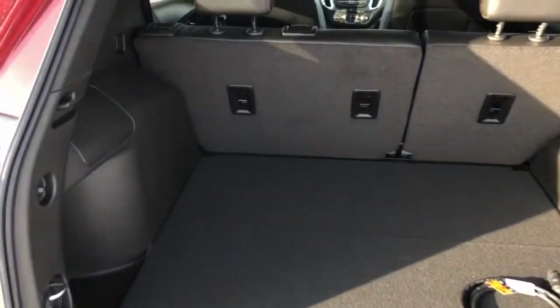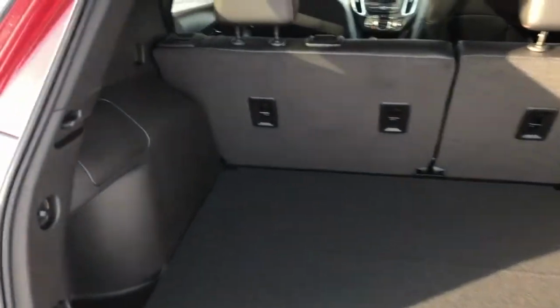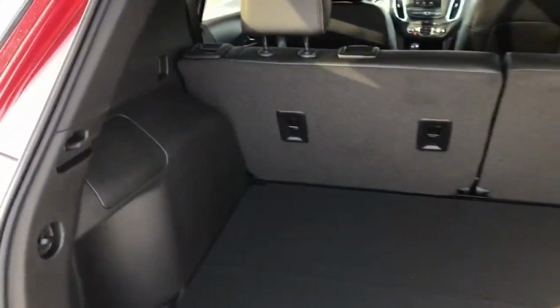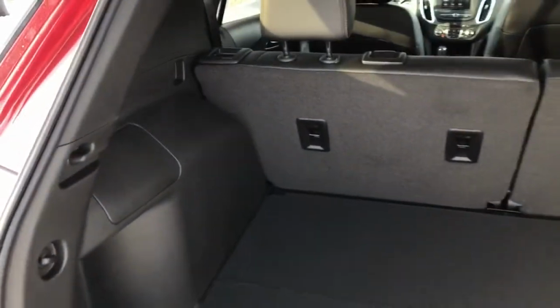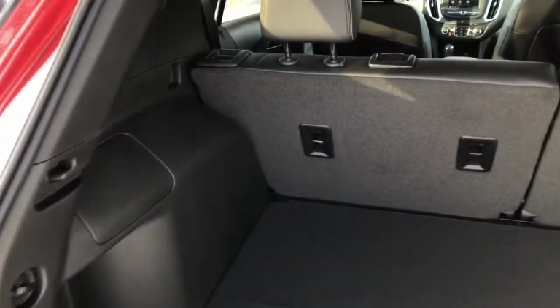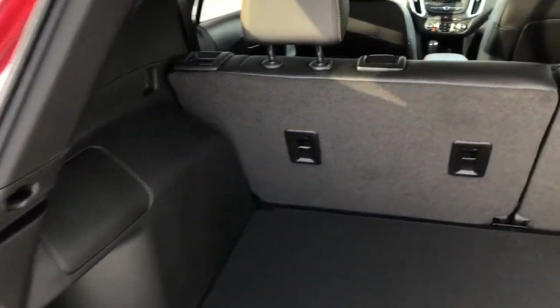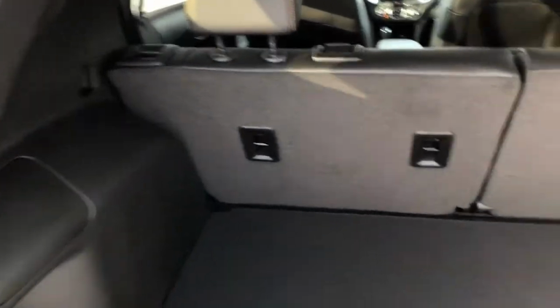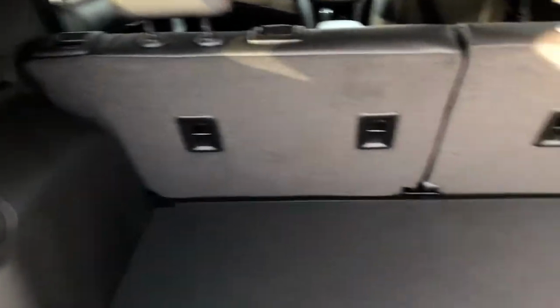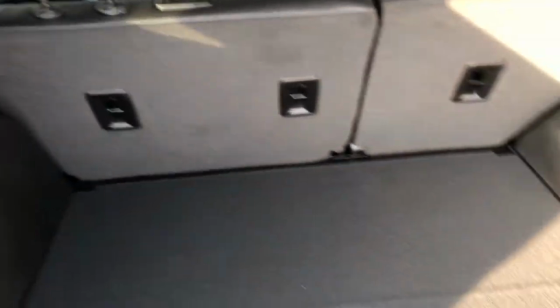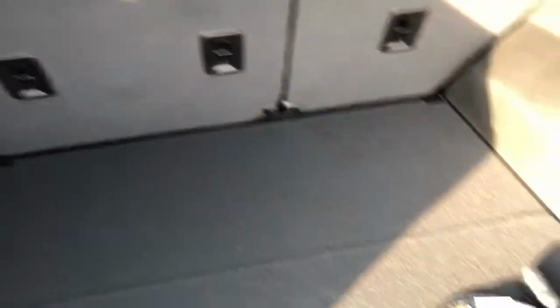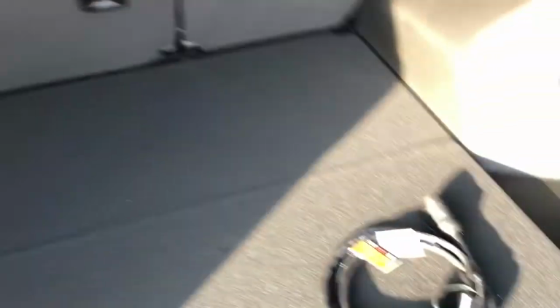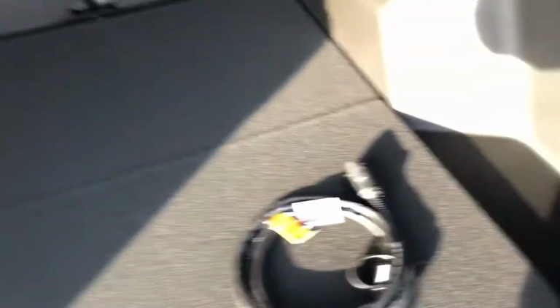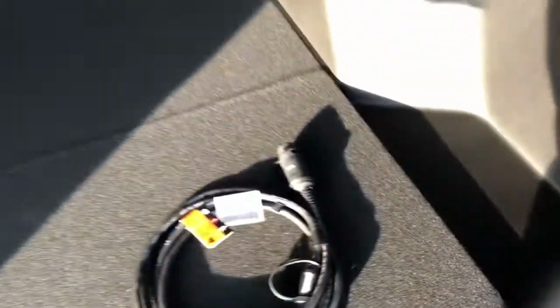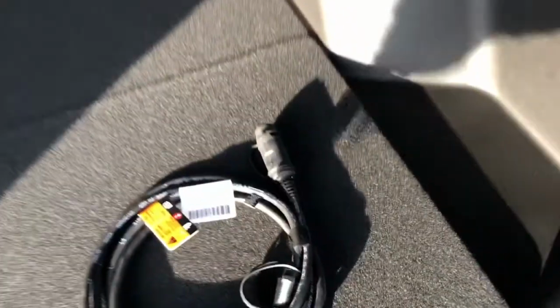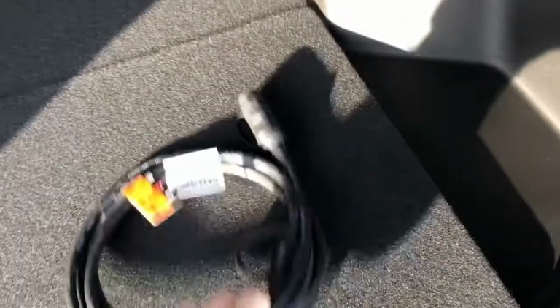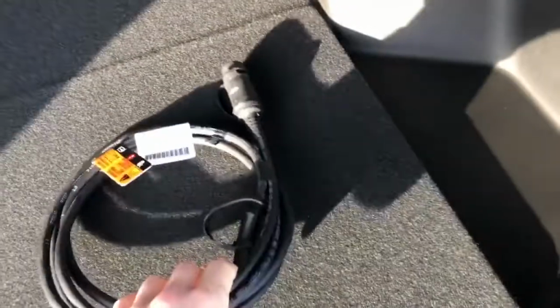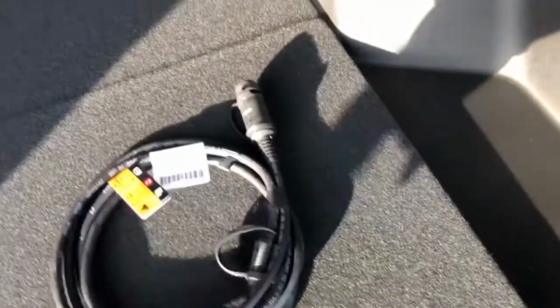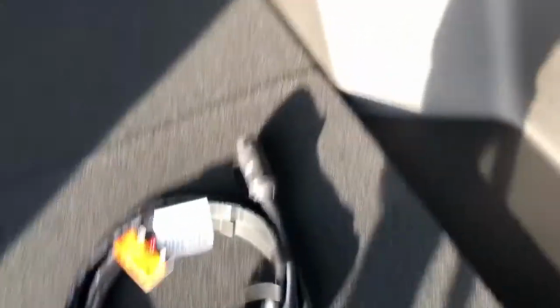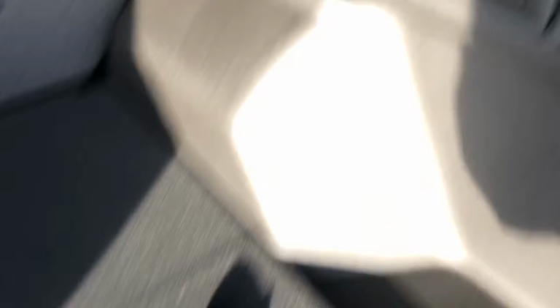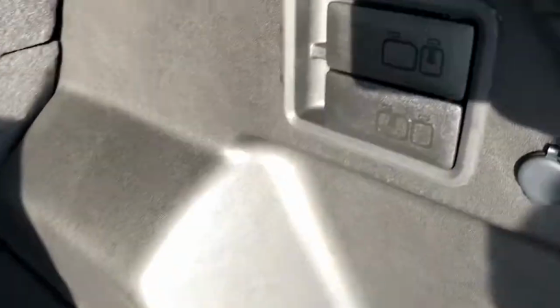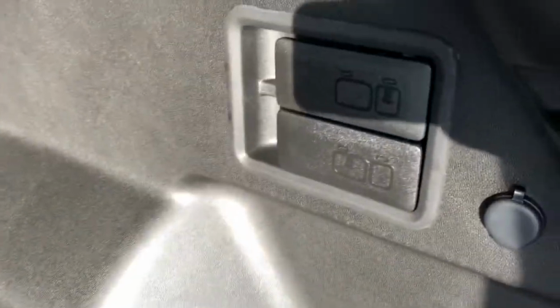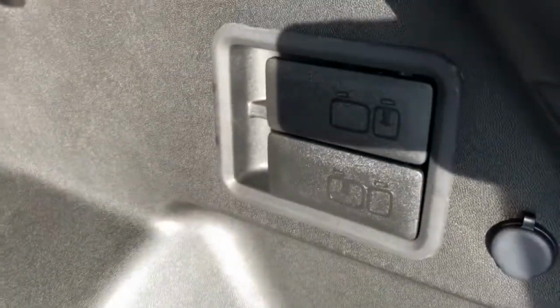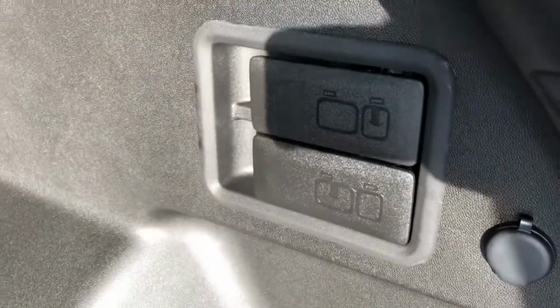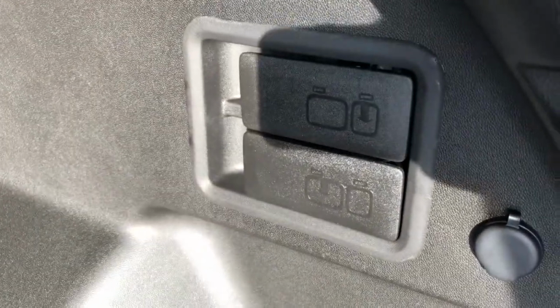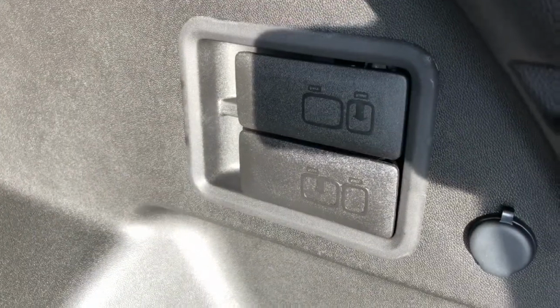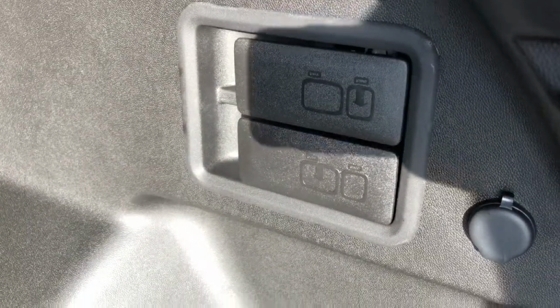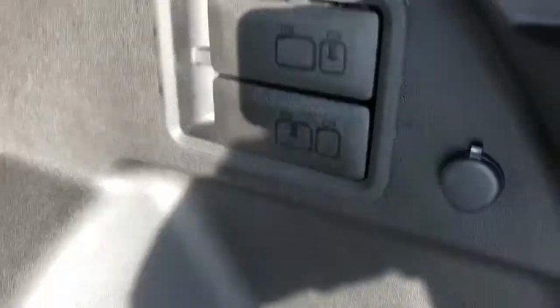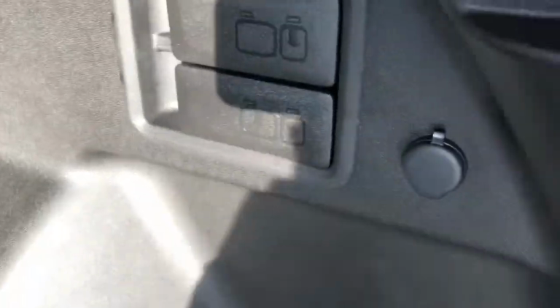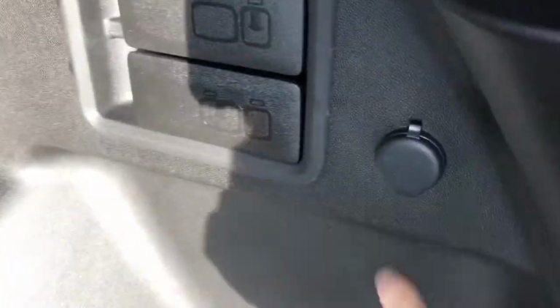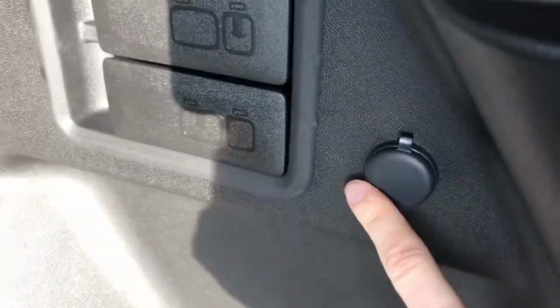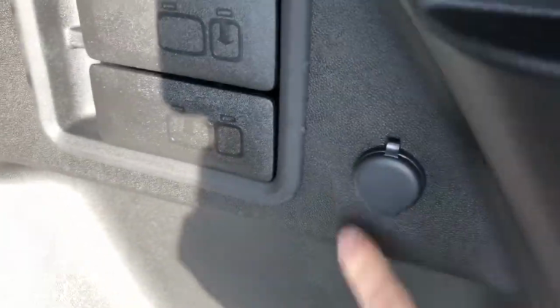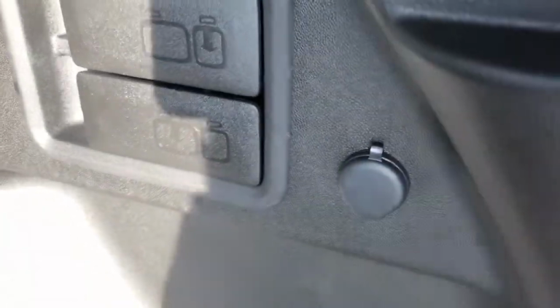And once inside we can see plenty of storage room, our block heater cord, as well as the handles to fold down the rear seats, and a 12 volt charging outlet.